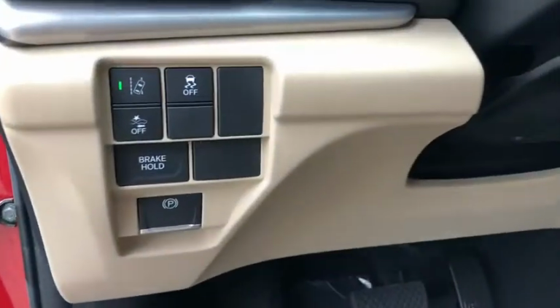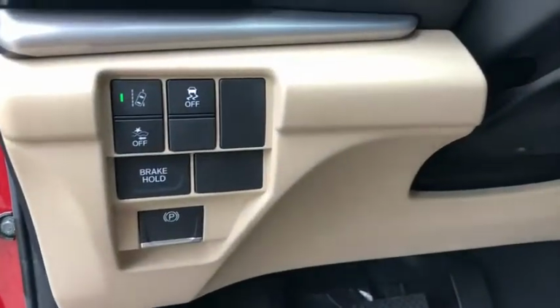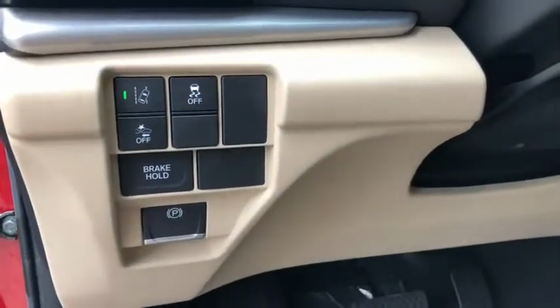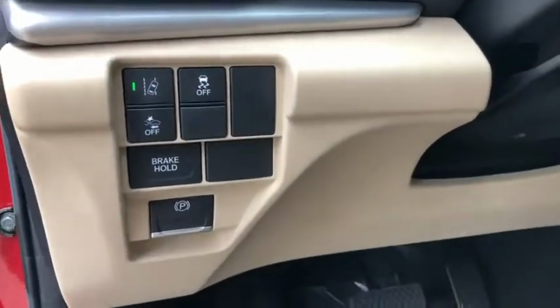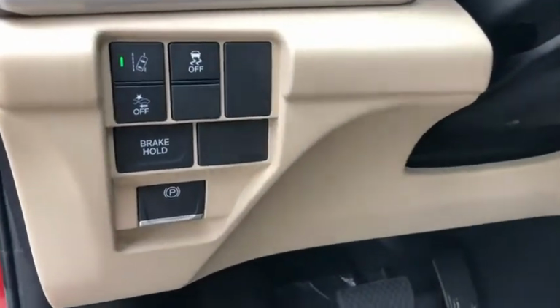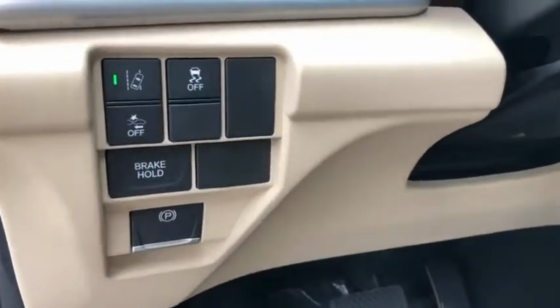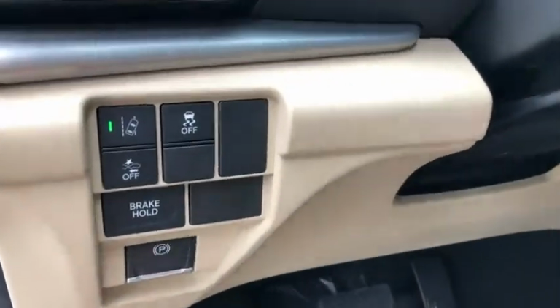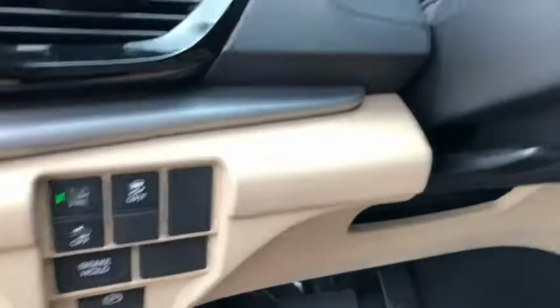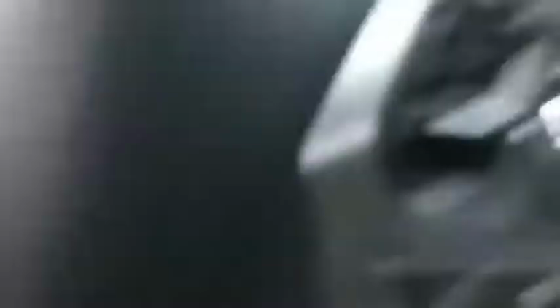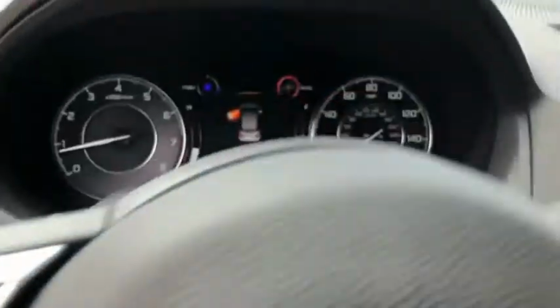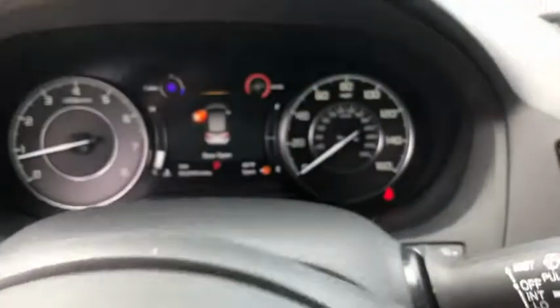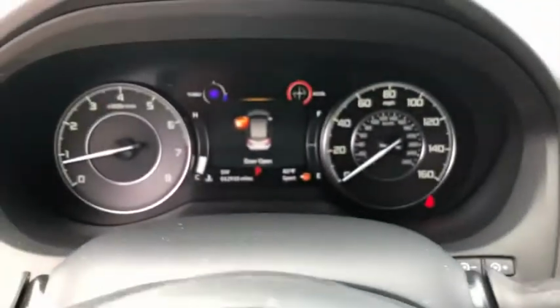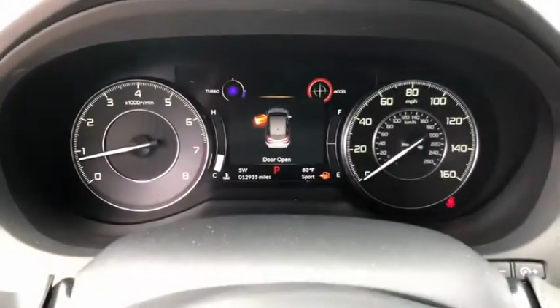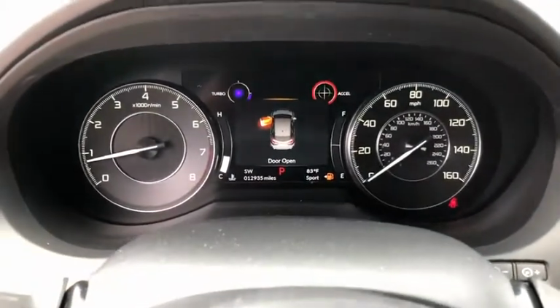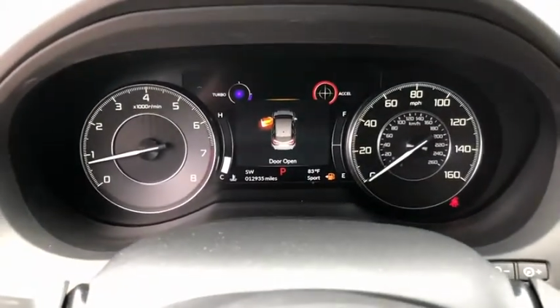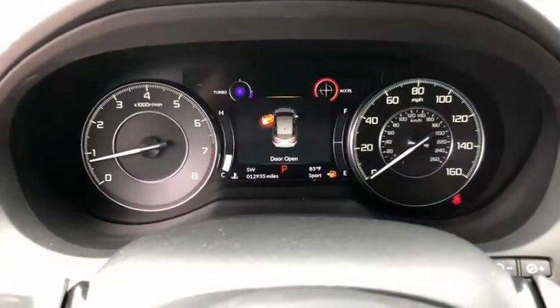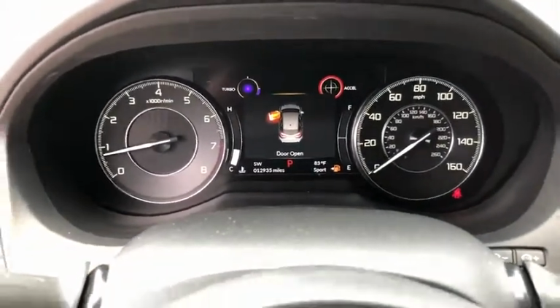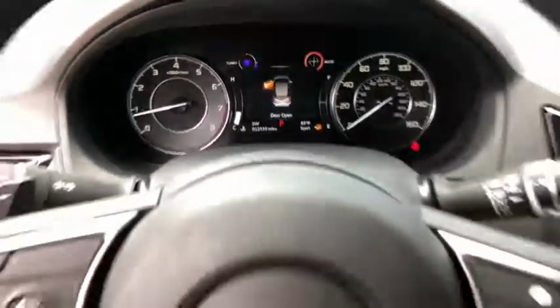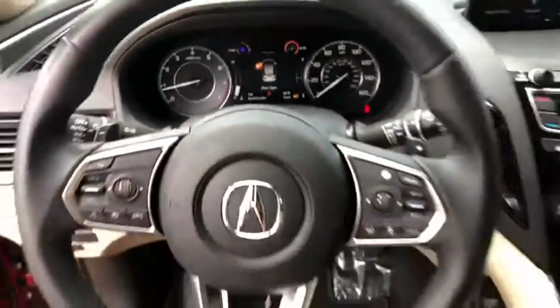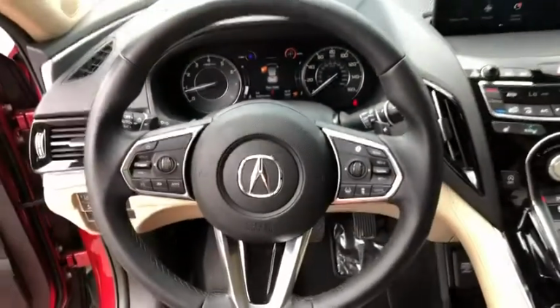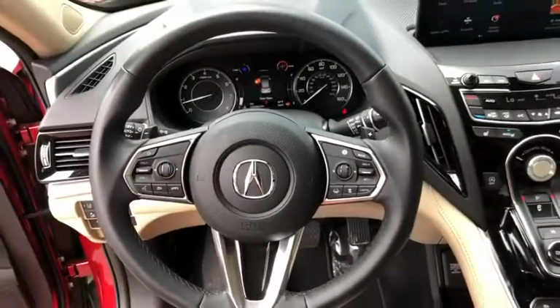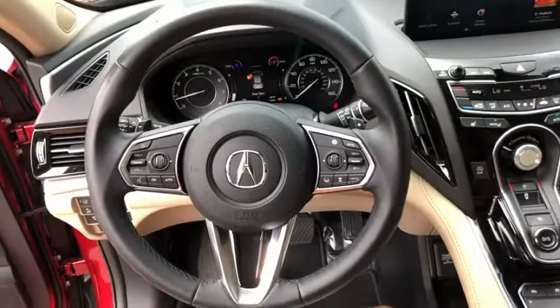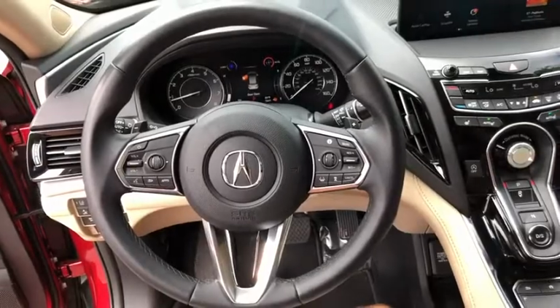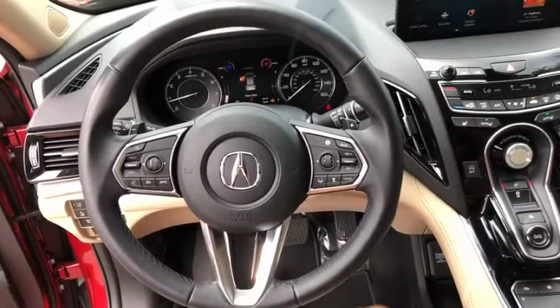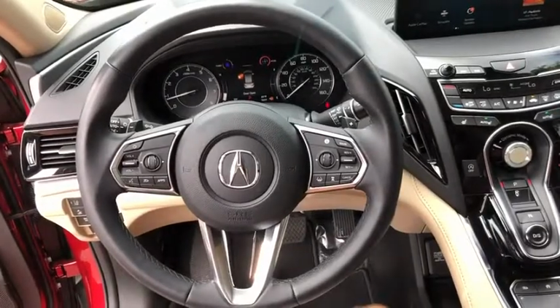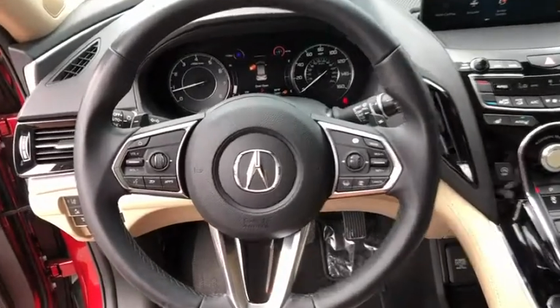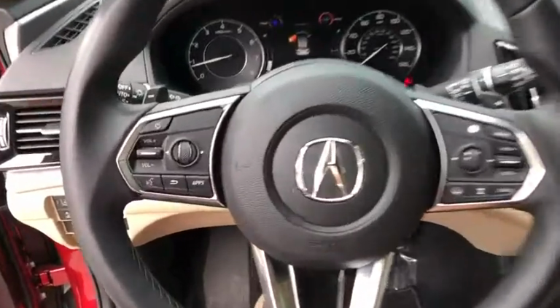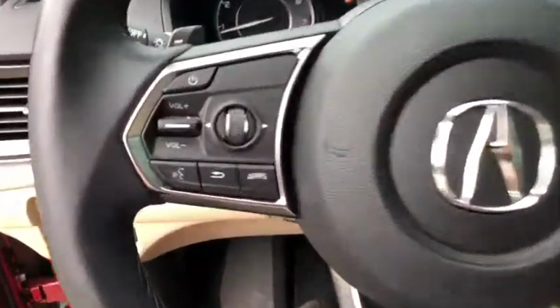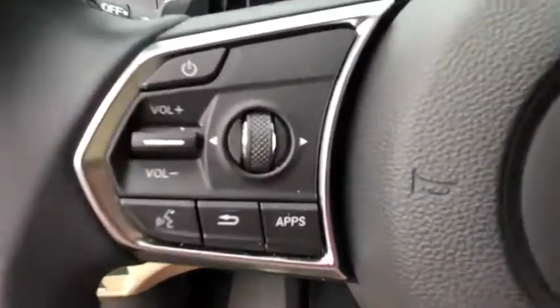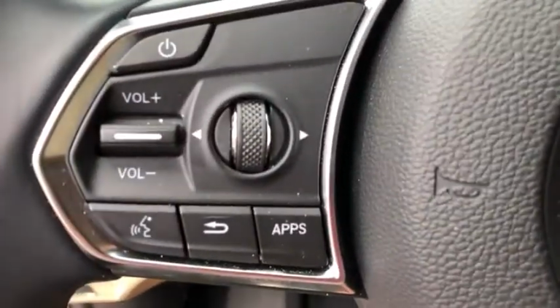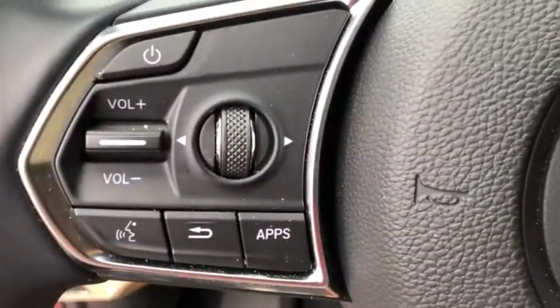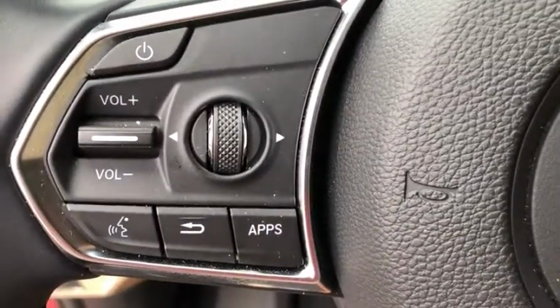Power windows, electronic stability control, rear window defroster, trip computer, heated front seat, overhead console, tachometer, remote keyless entry, panic alarm, brake assist.